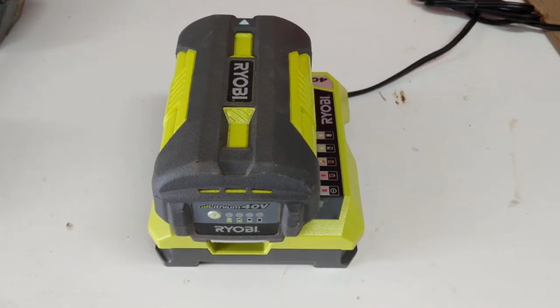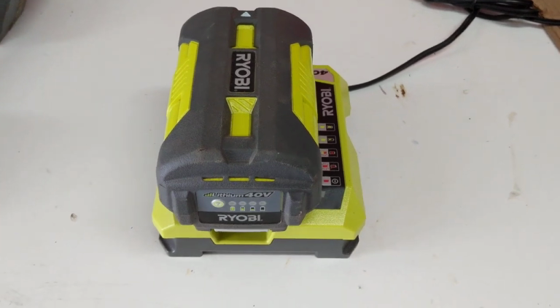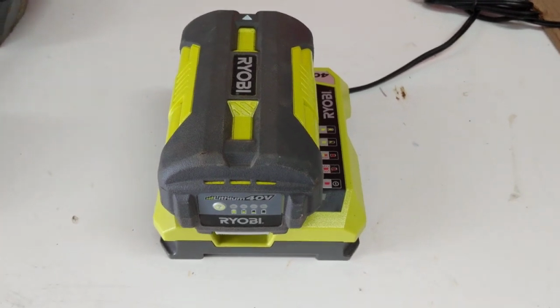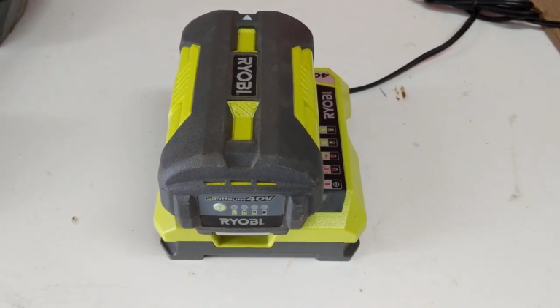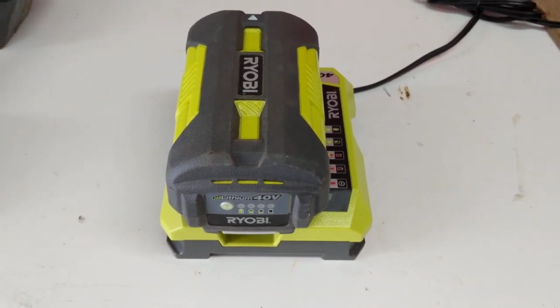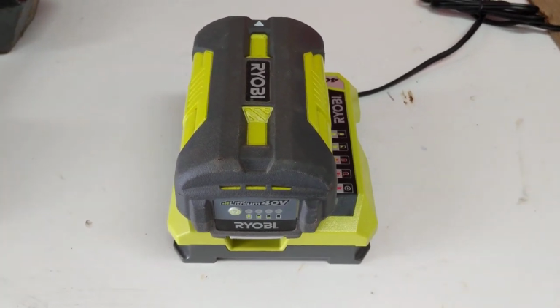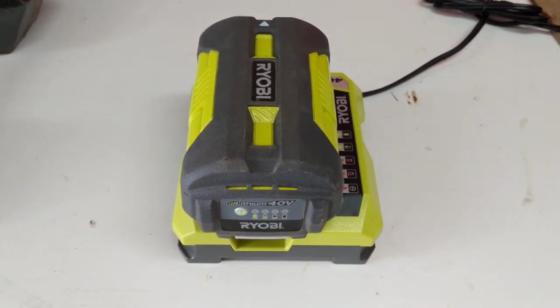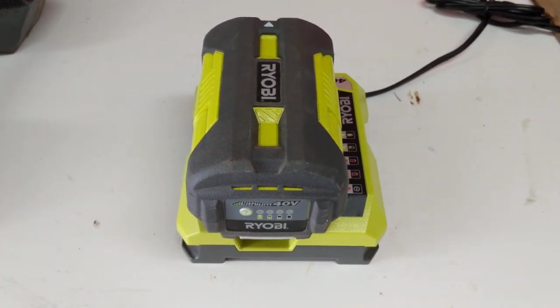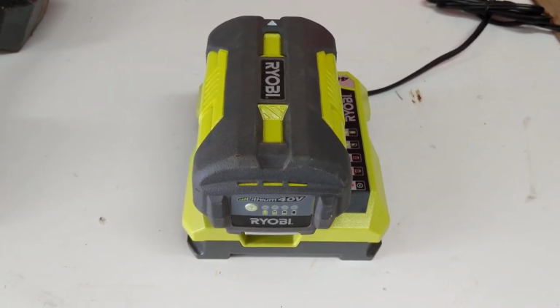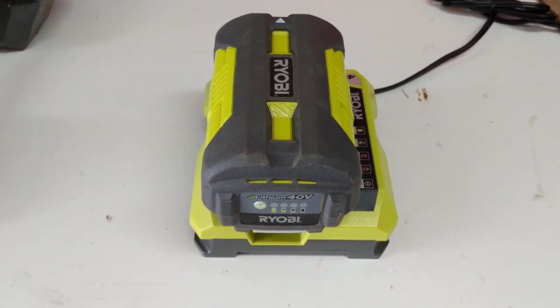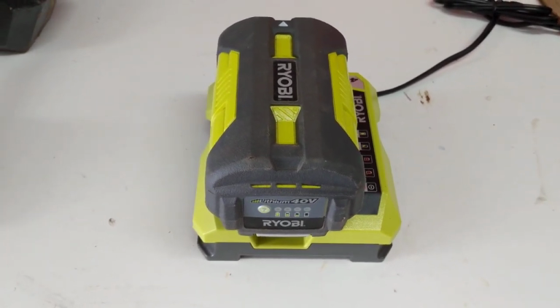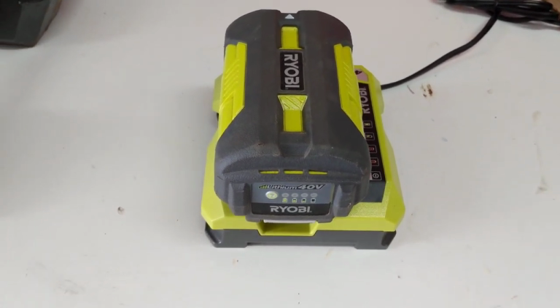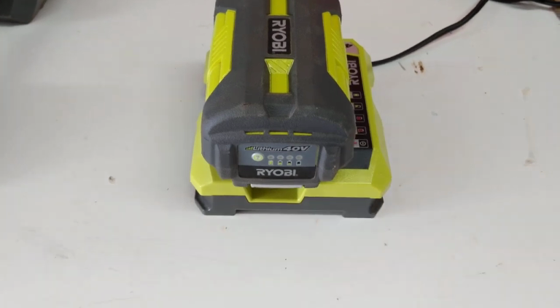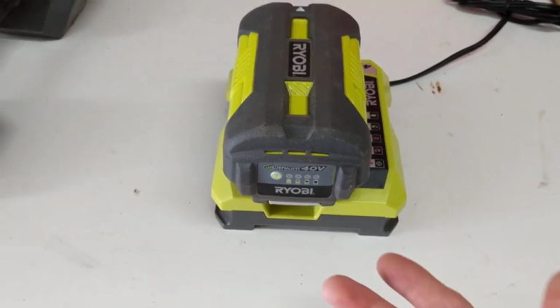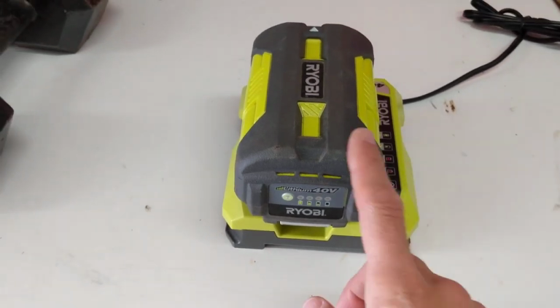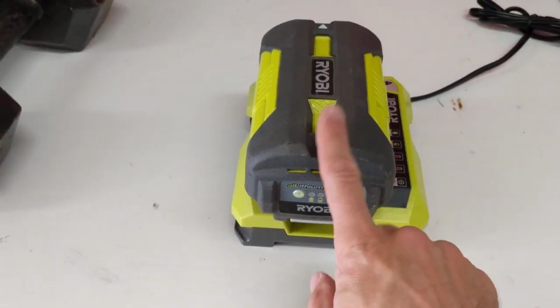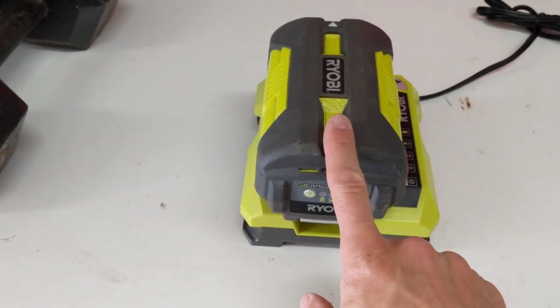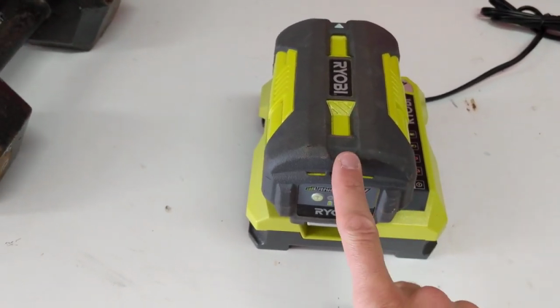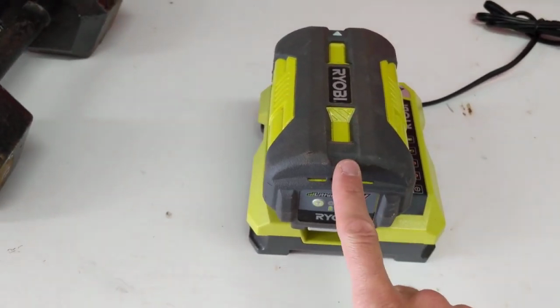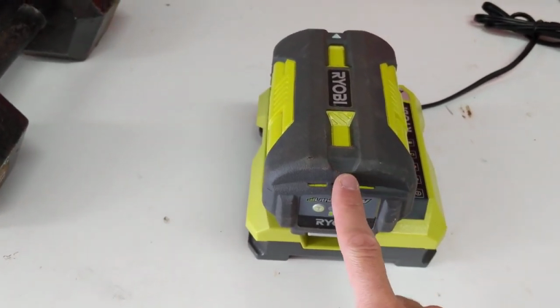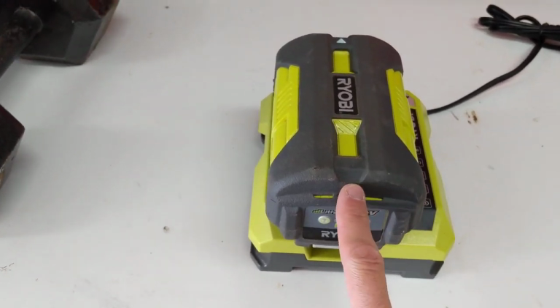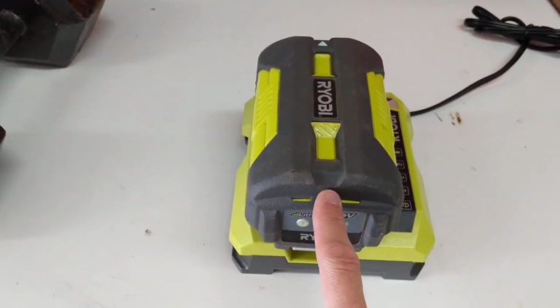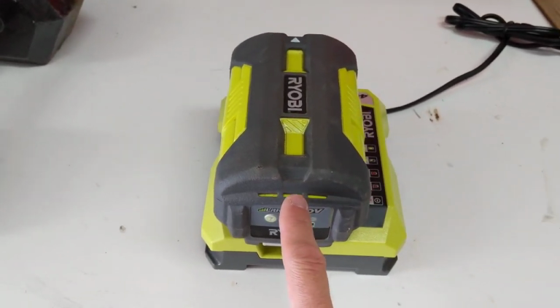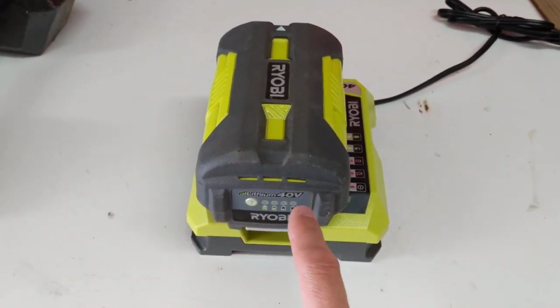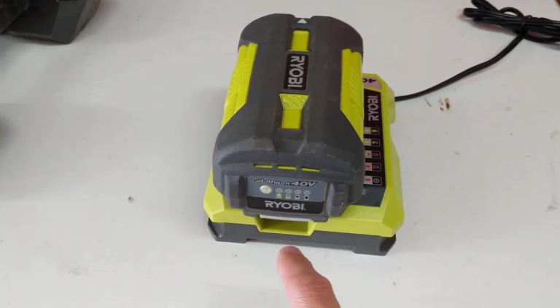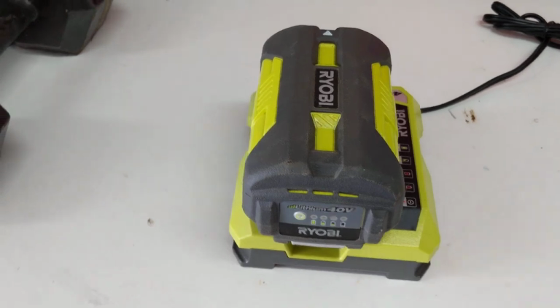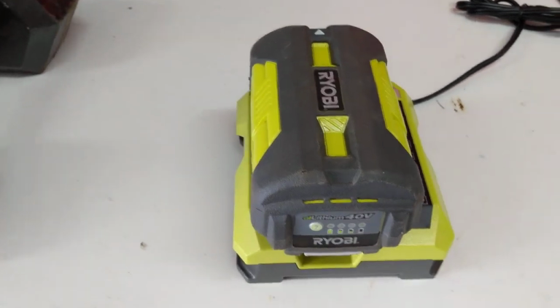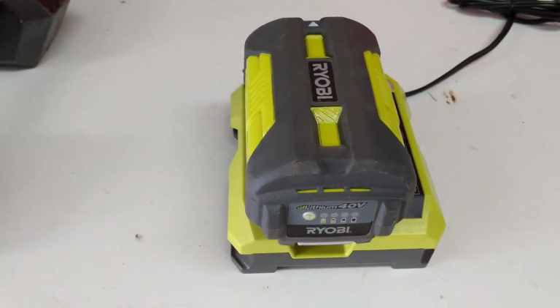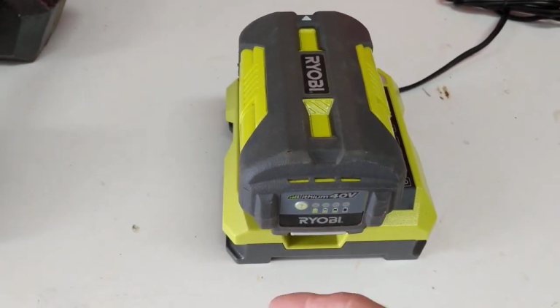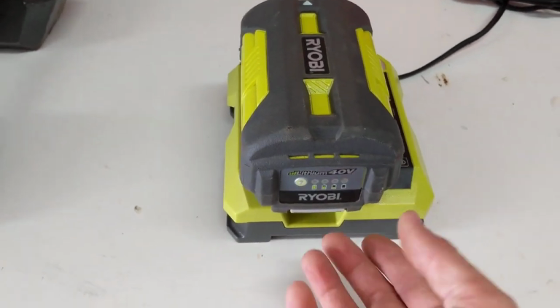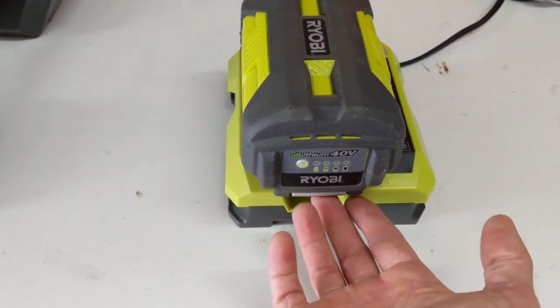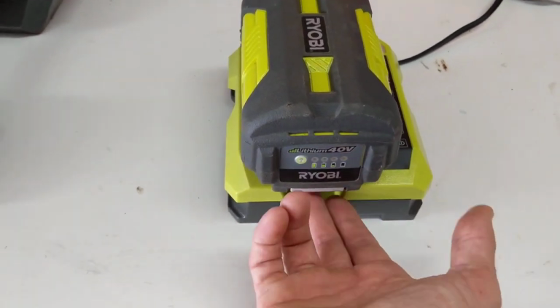Hey friends, just a quick video showing you how to remove the battery off of a Ryobi charger. Just like you take it out of your weed eater, blower, leaf blower, or whatever.